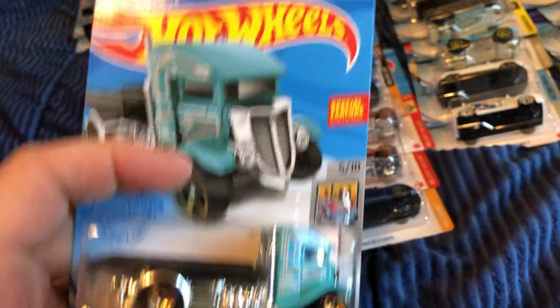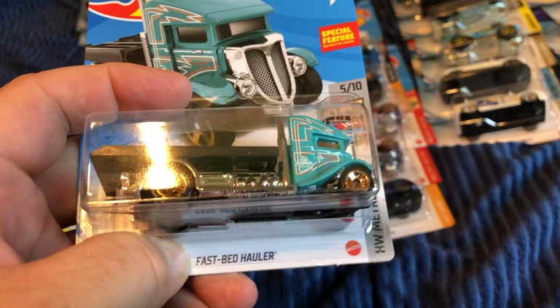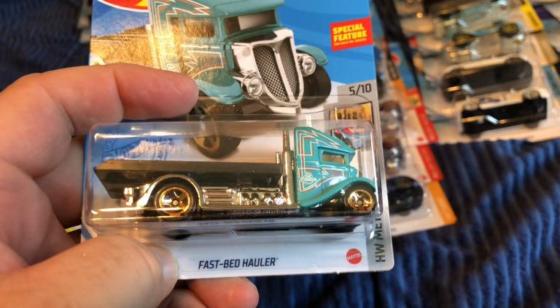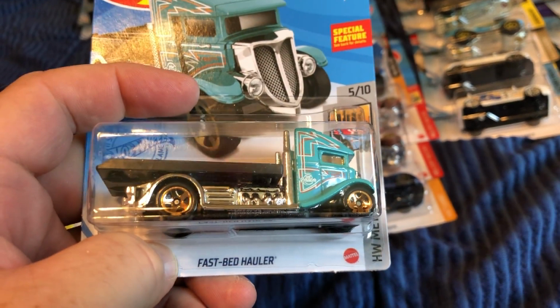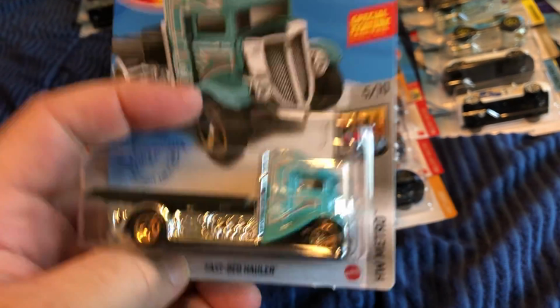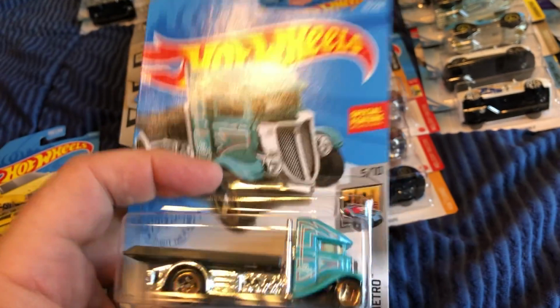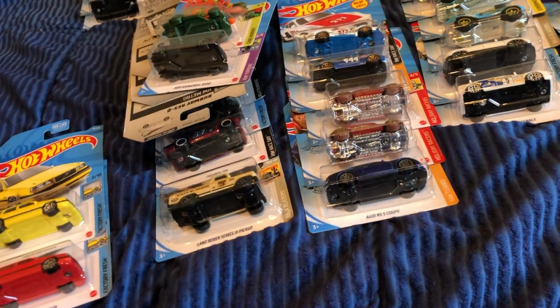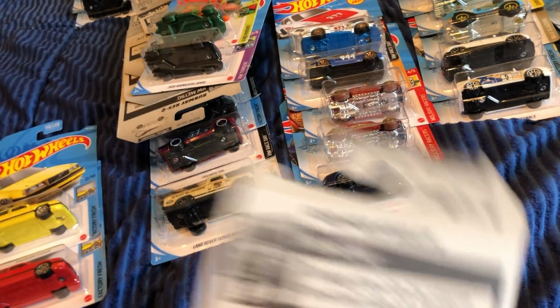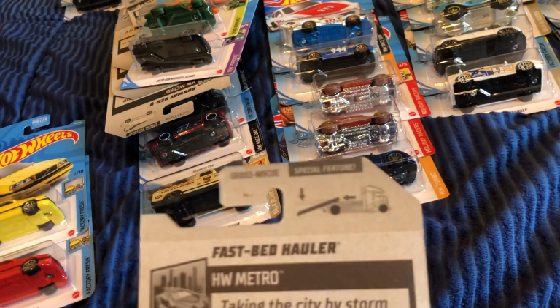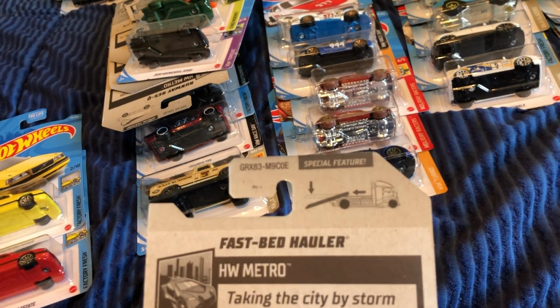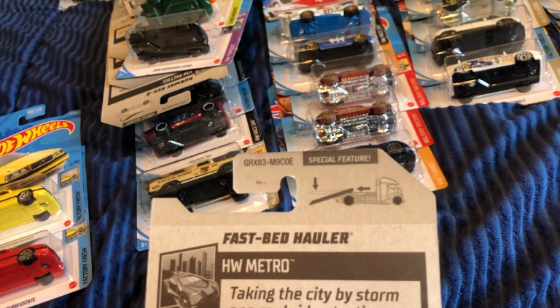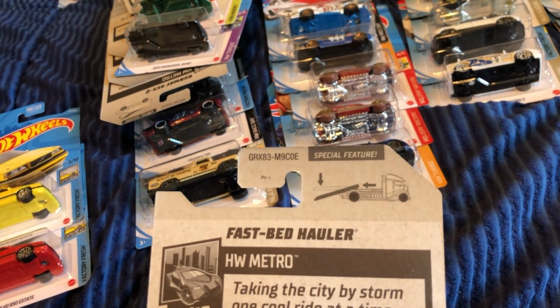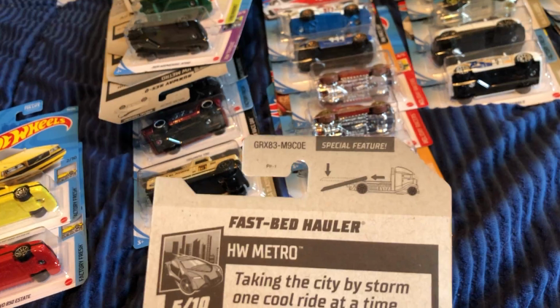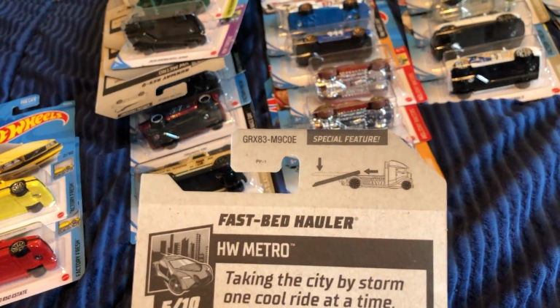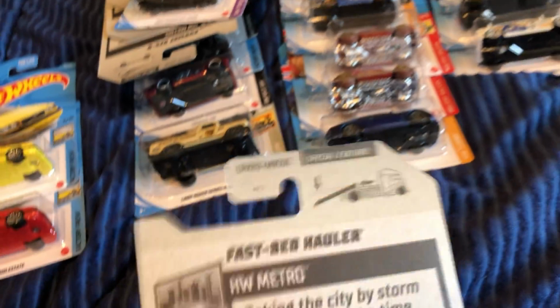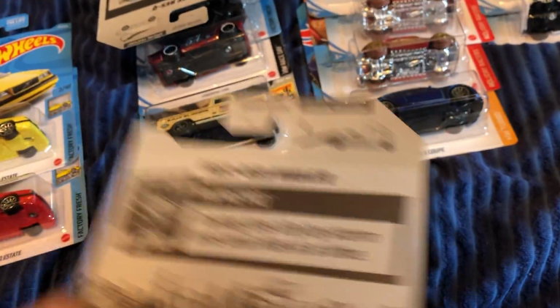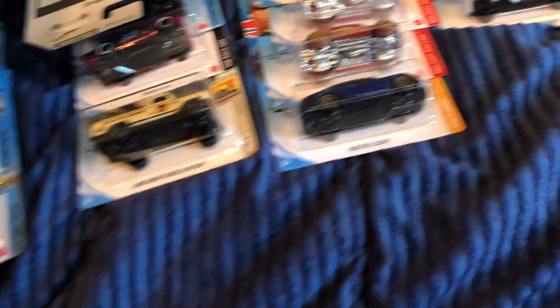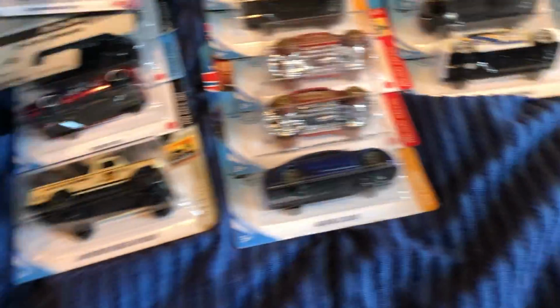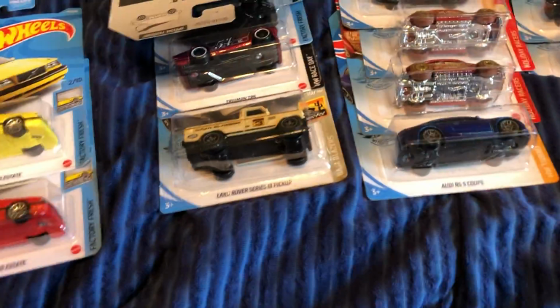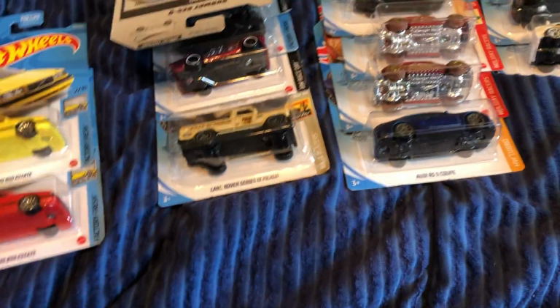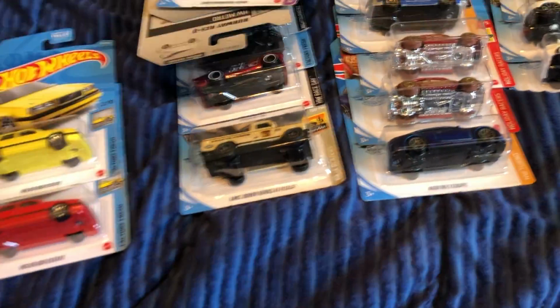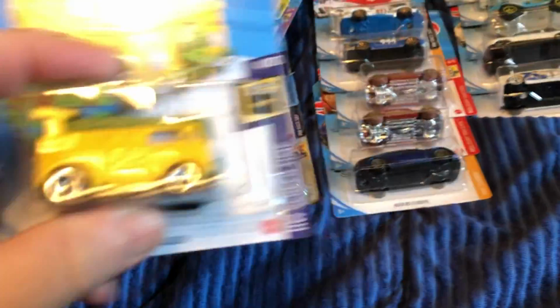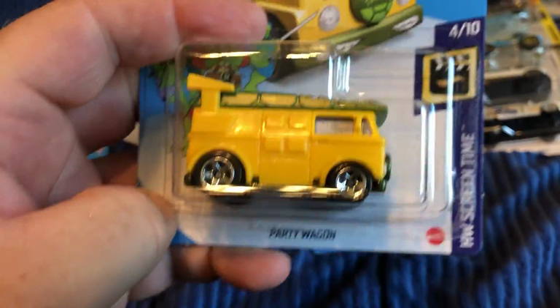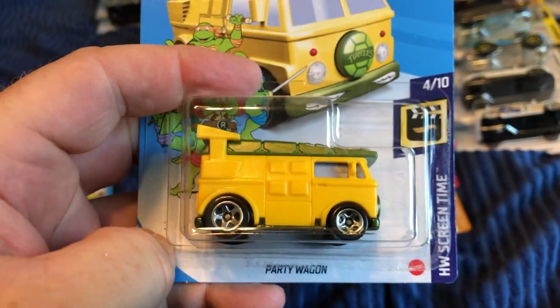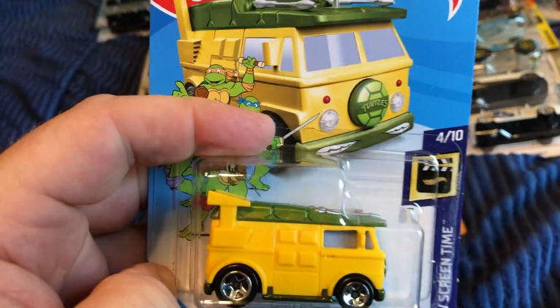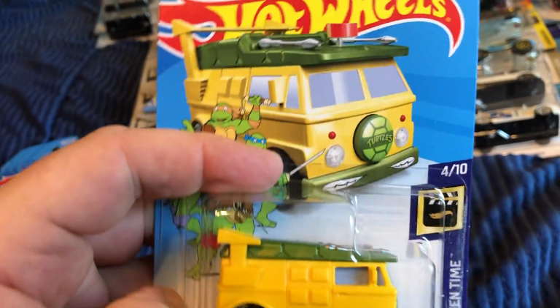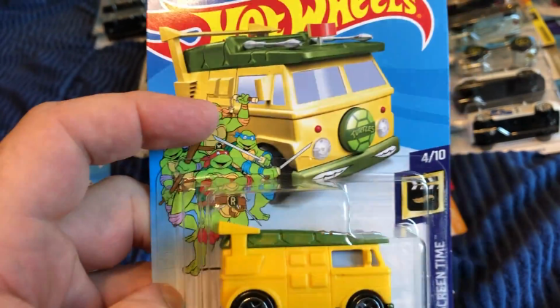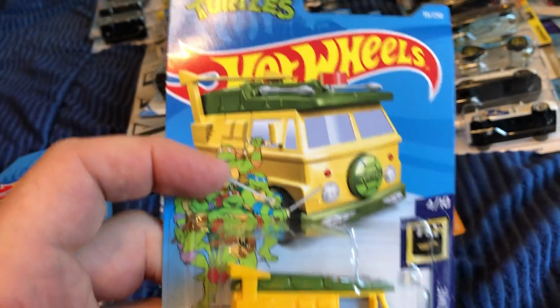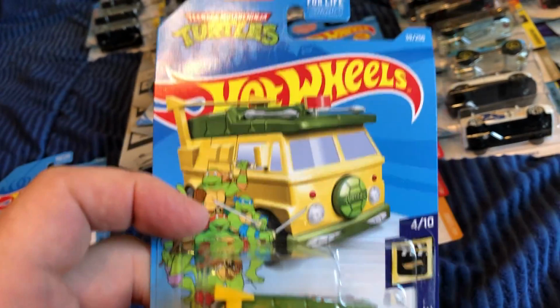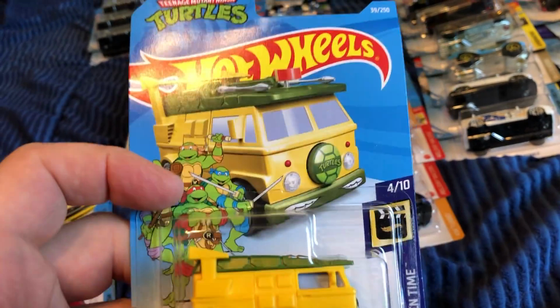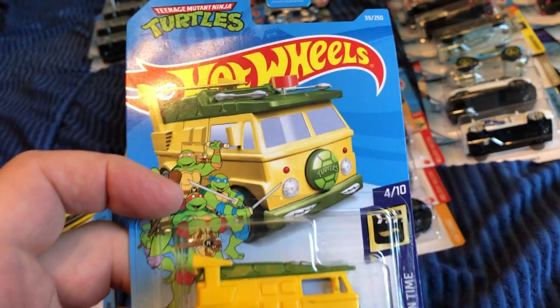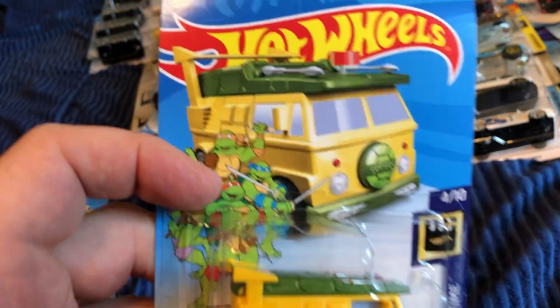I picked this one up — the Fastback Hauler. I know it's been out for several years, but it does have a moving feature.